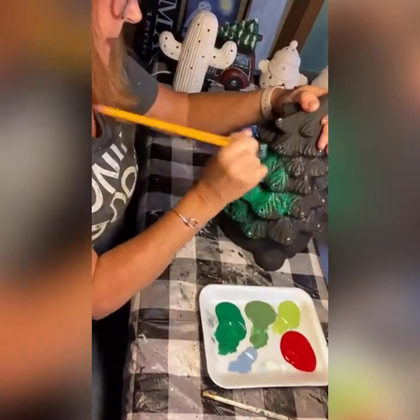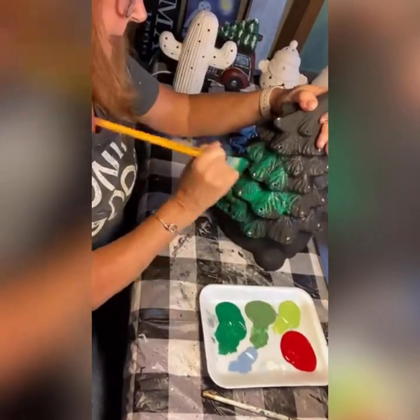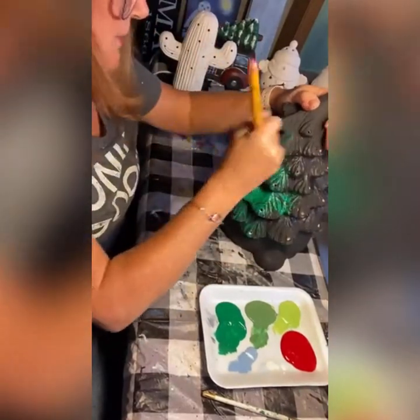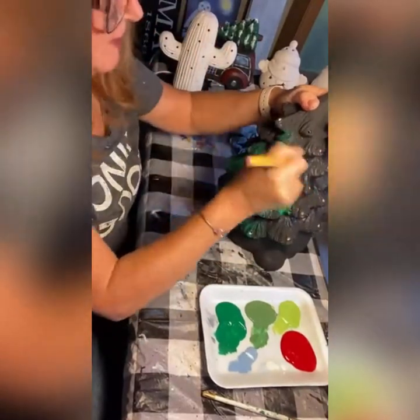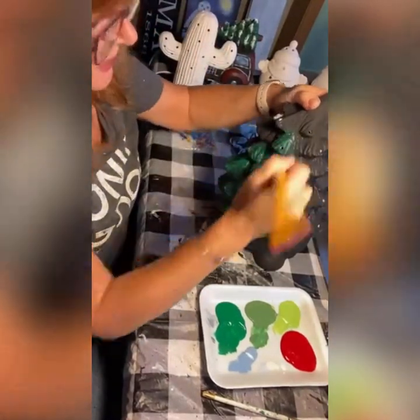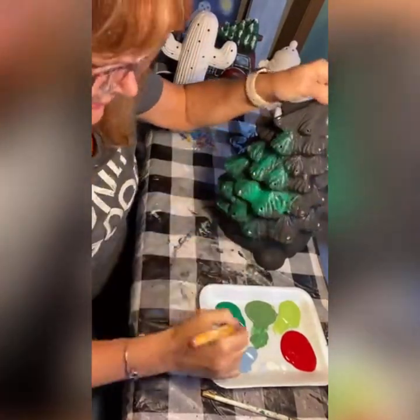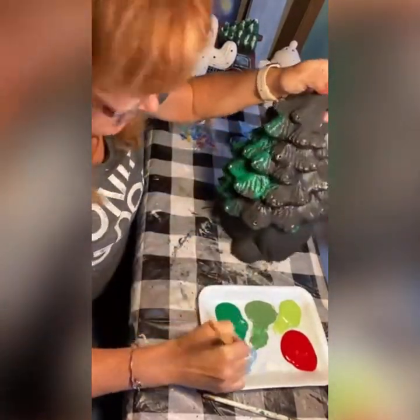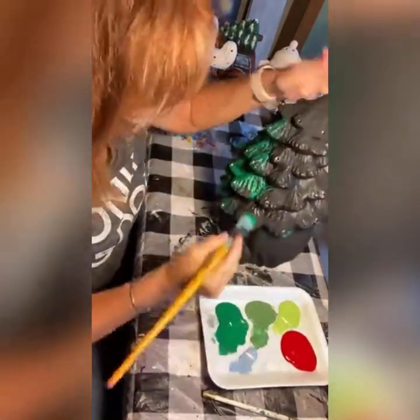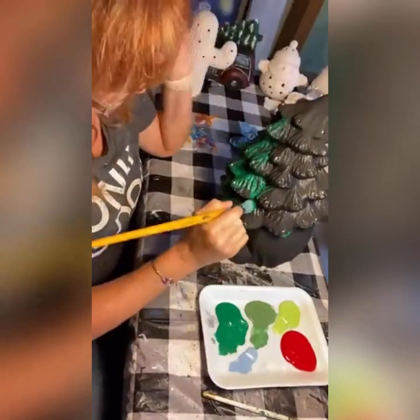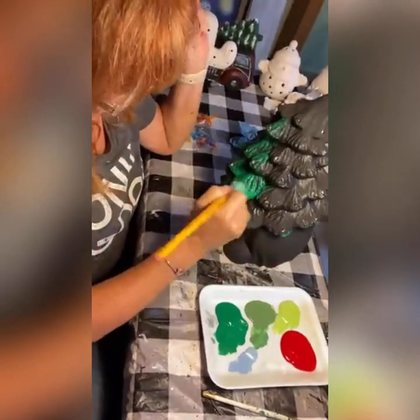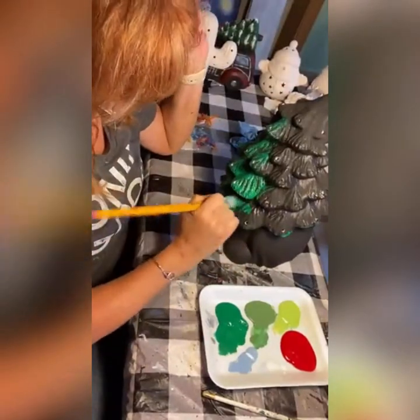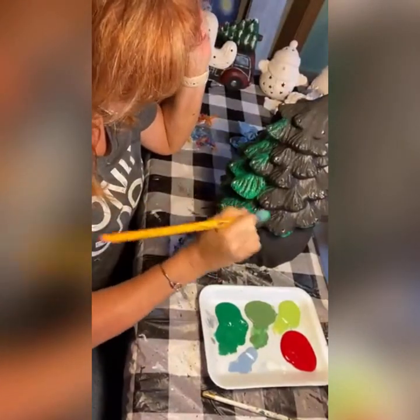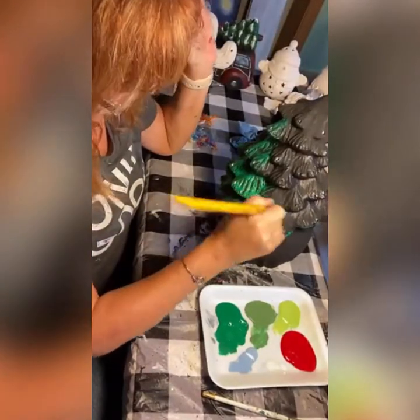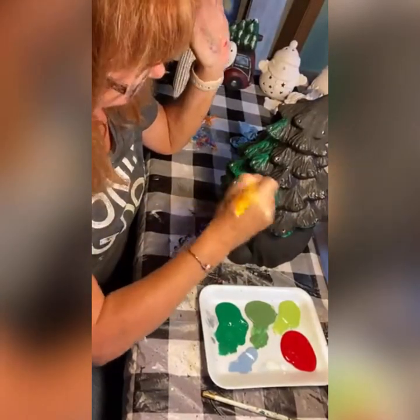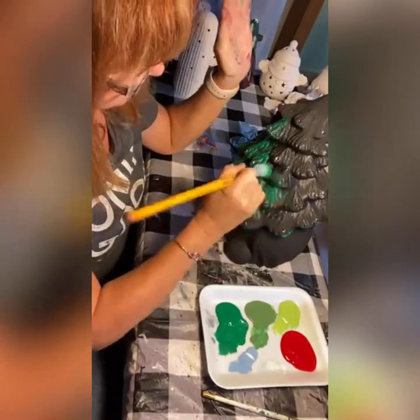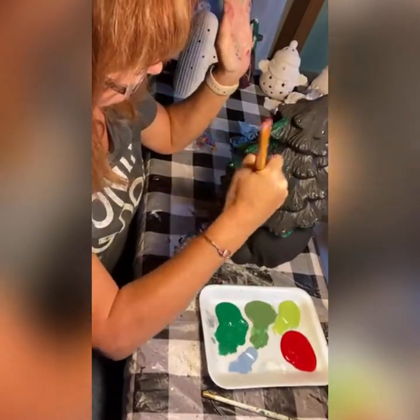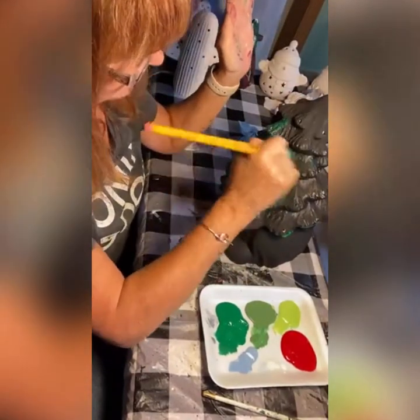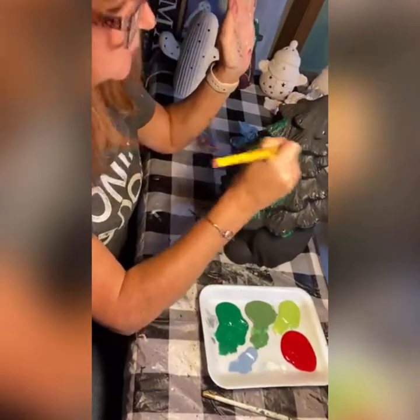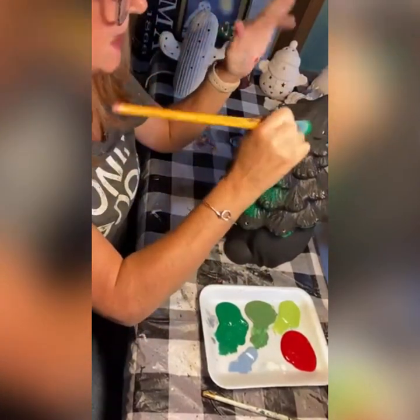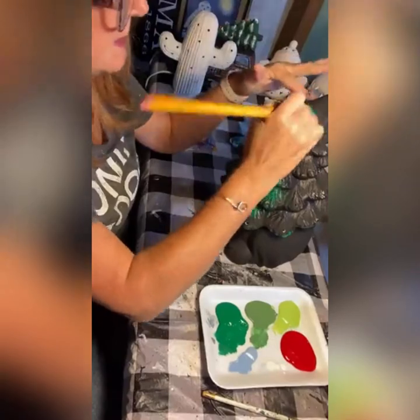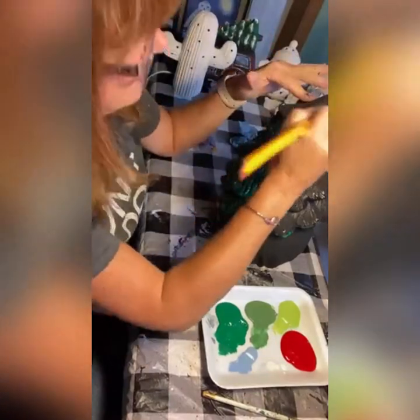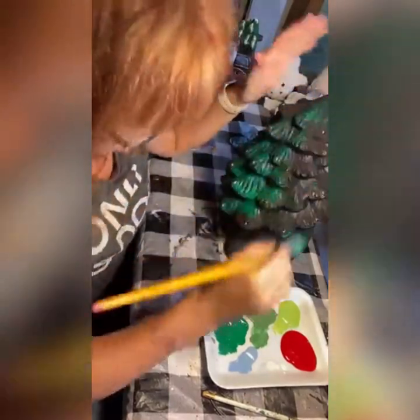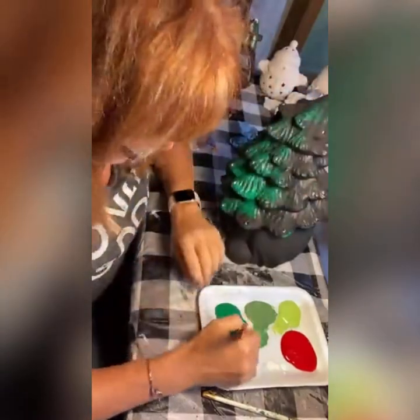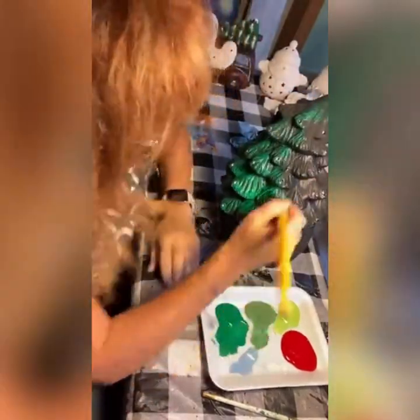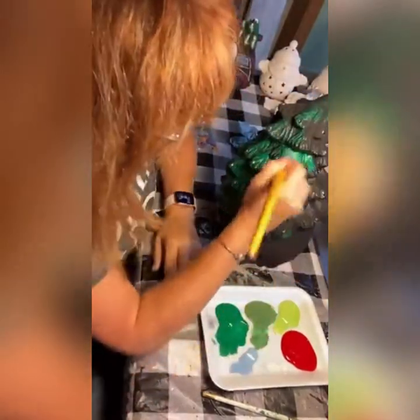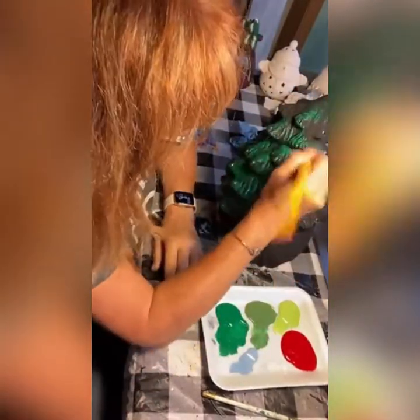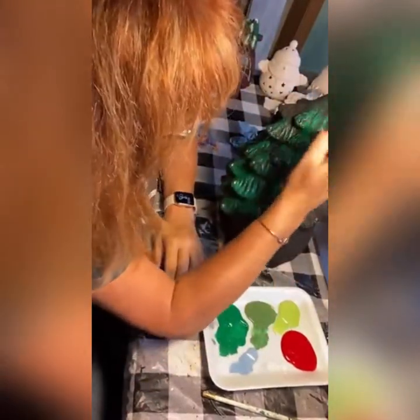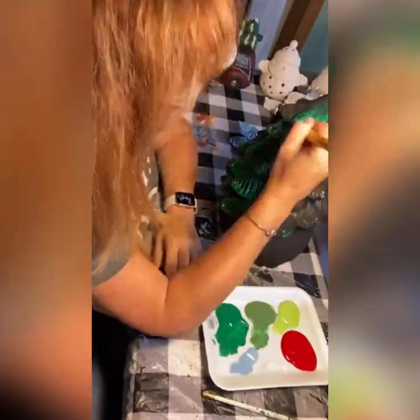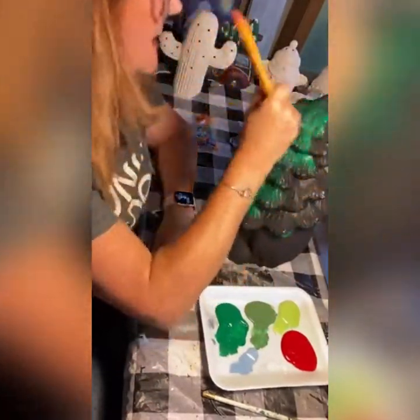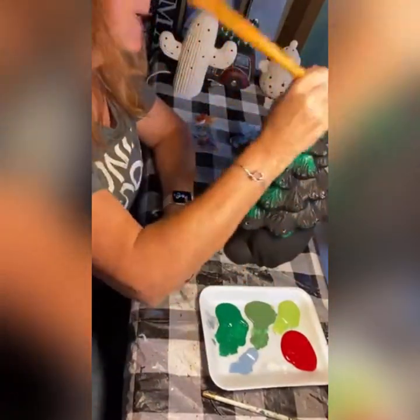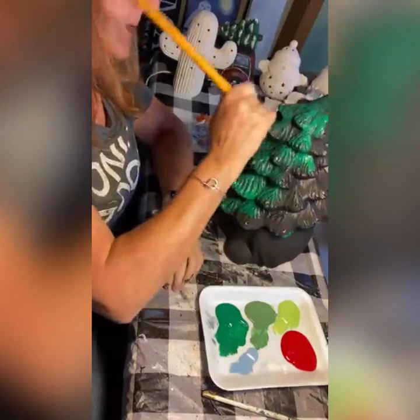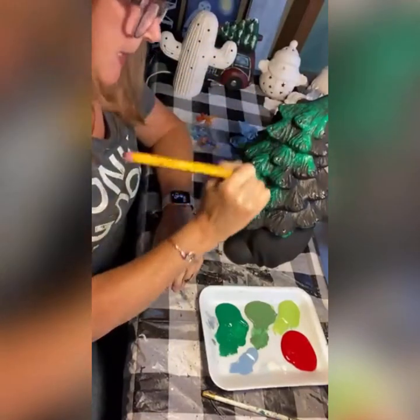I can almost go every which way unless I have way too much paint on my brush. I am not going to cover up the little grooves - I really like the way these are molded. They have a lot of detail and it makes it really easy to paint.